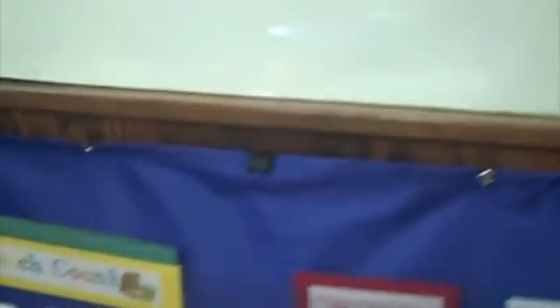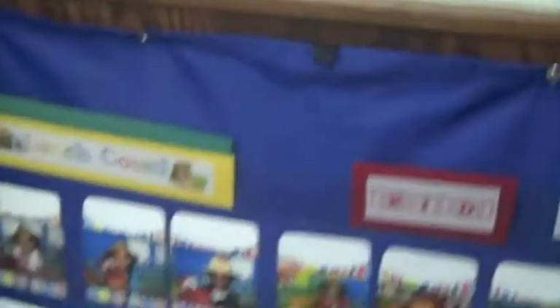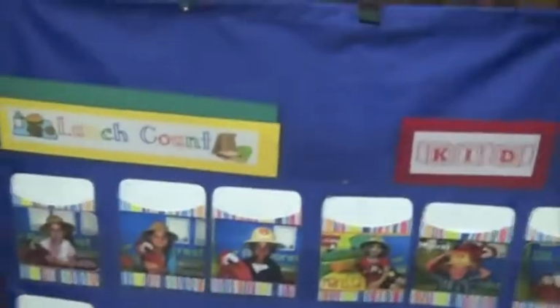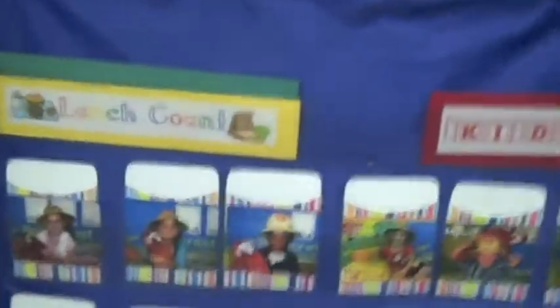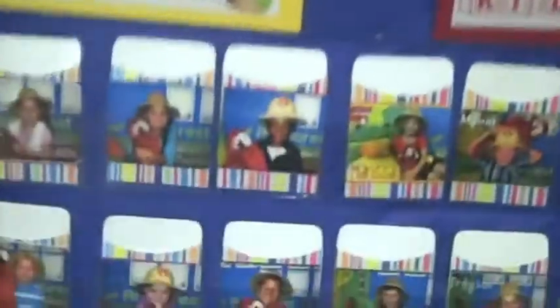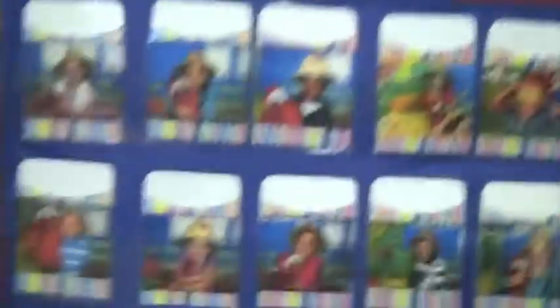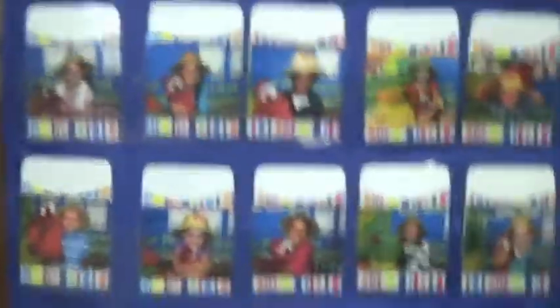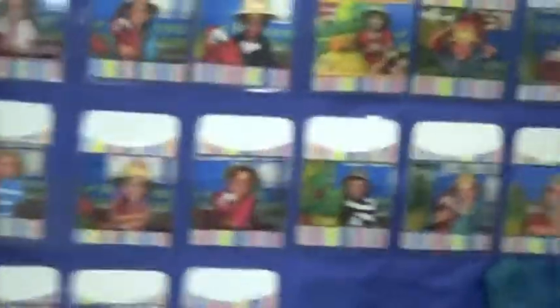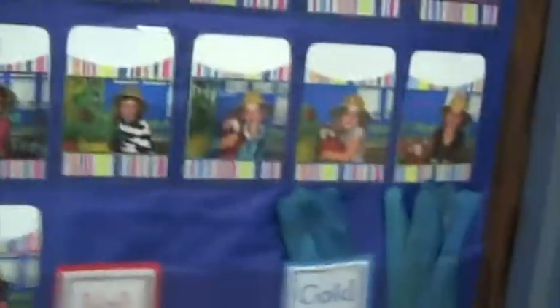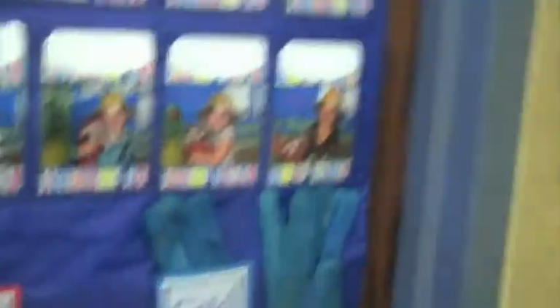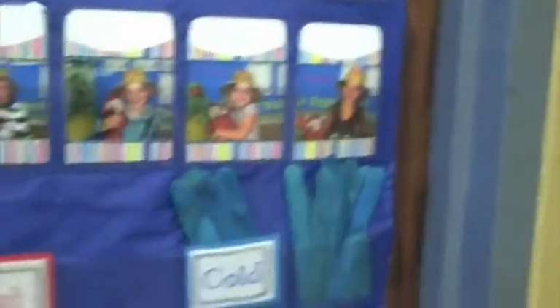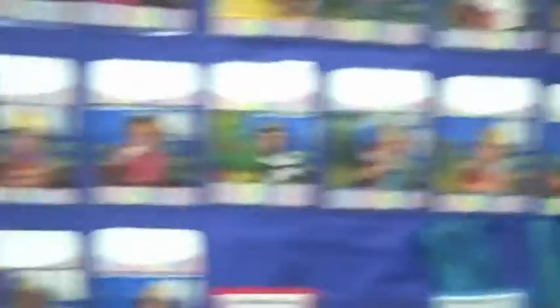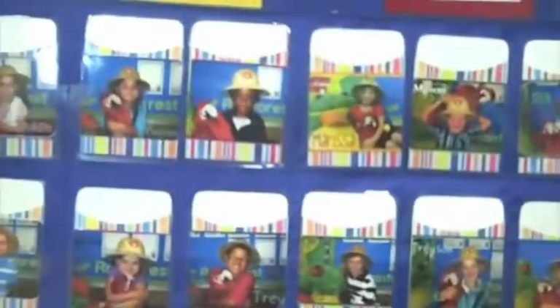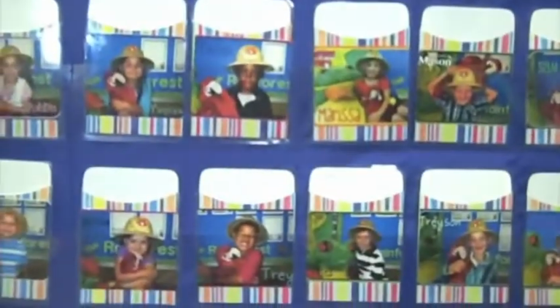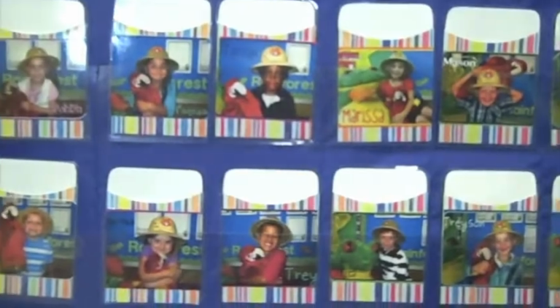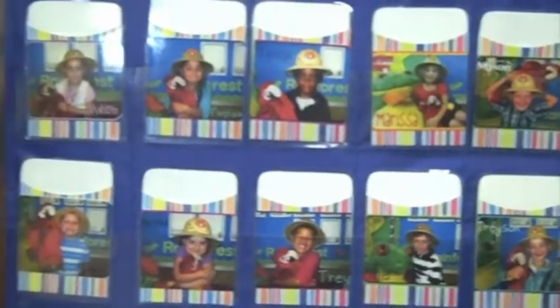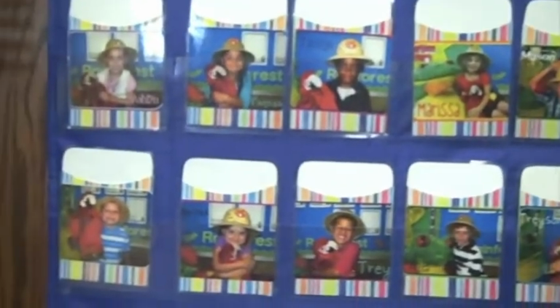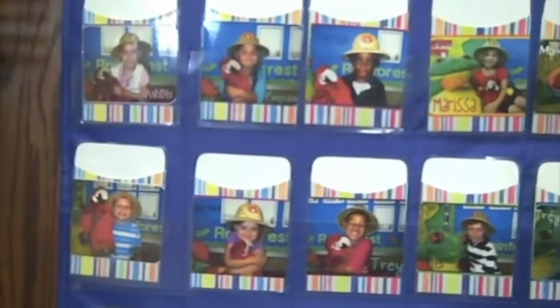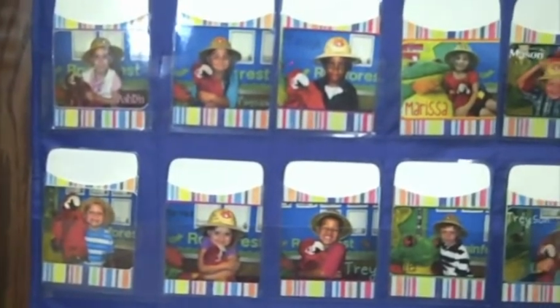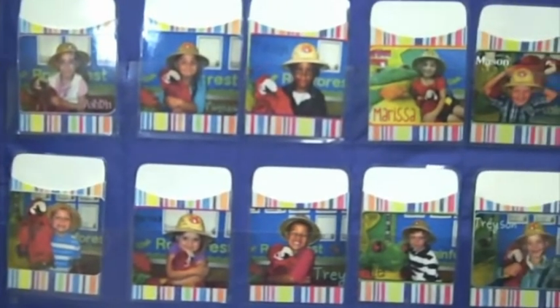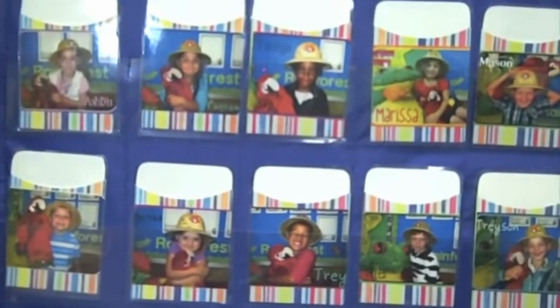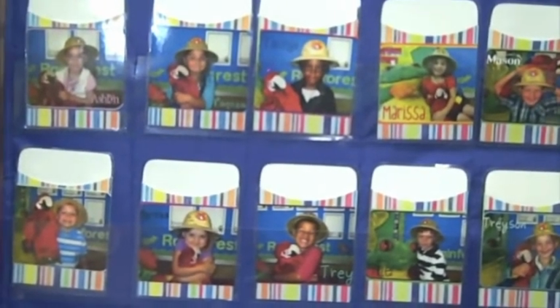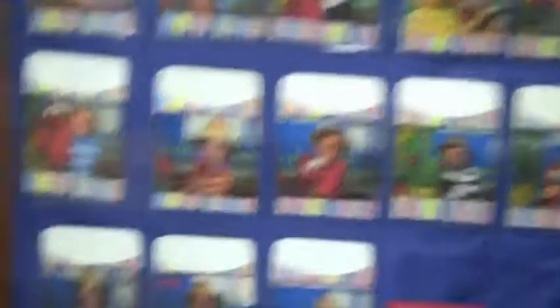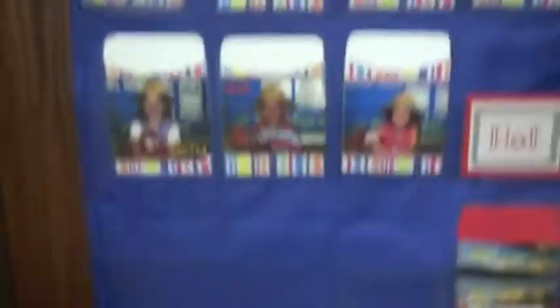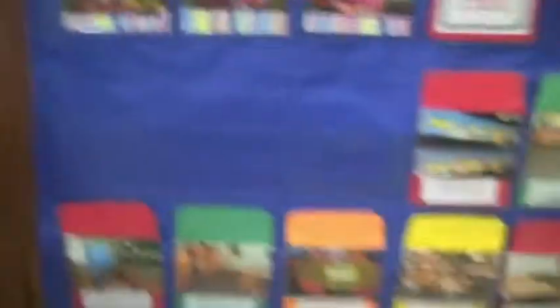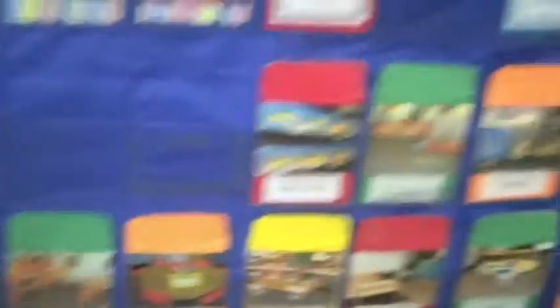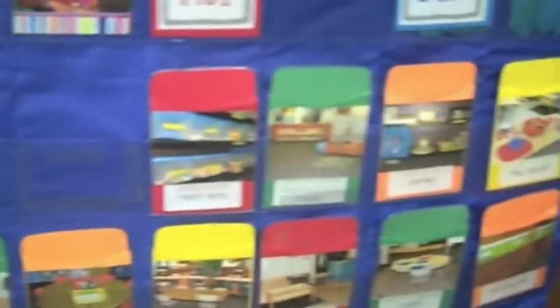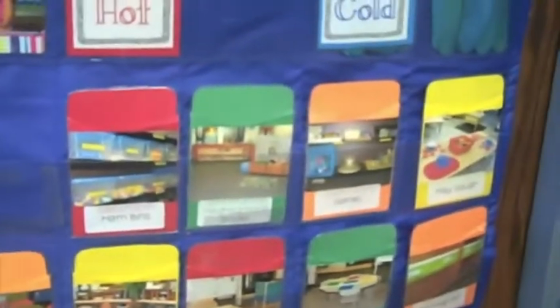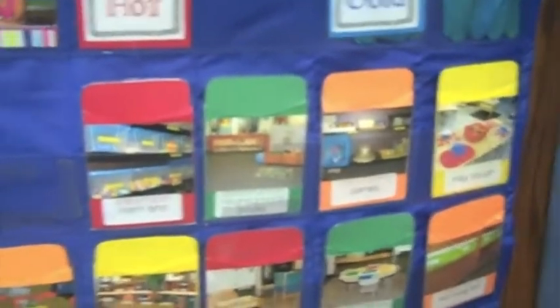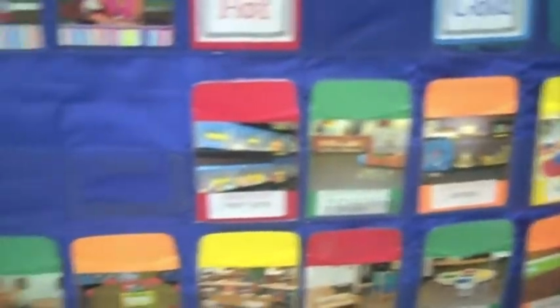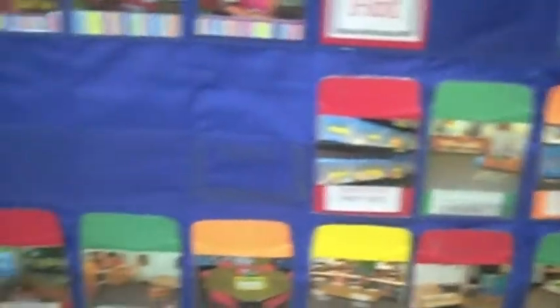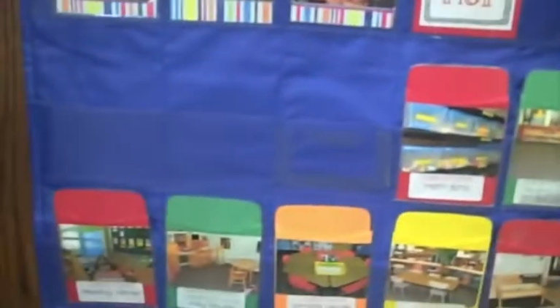Over here is where students will check in. They have their lunch count and put a hot or cold stick in to let us know what they're eating and that they're here. Down here they pick for their kid time — whether they'll go play in the dome or in the classroom.